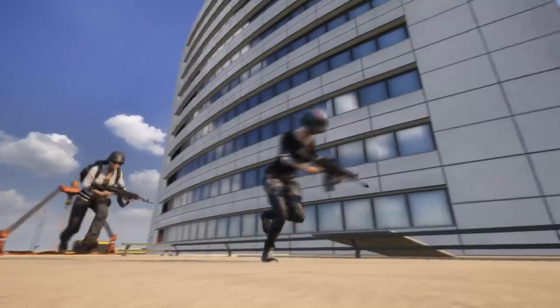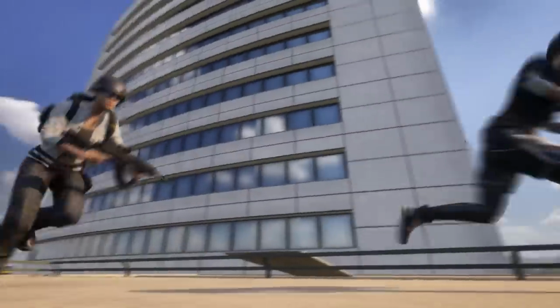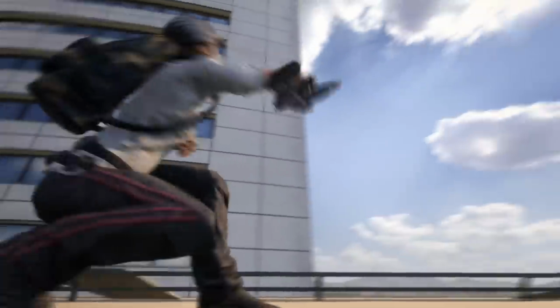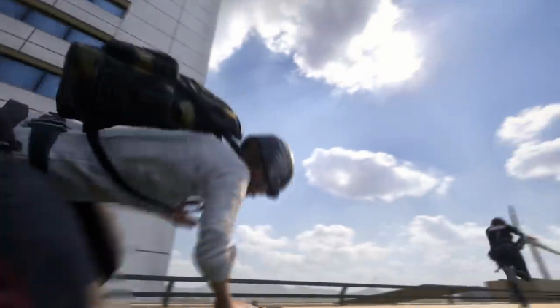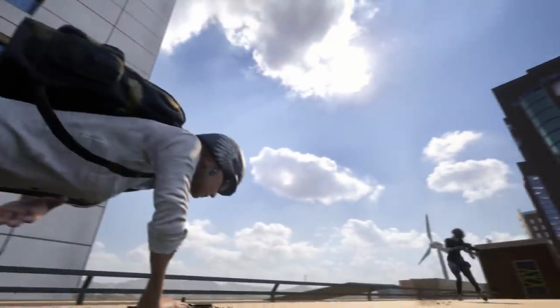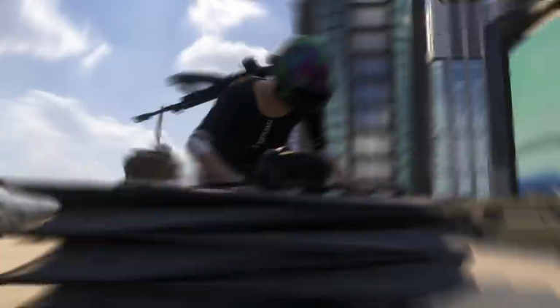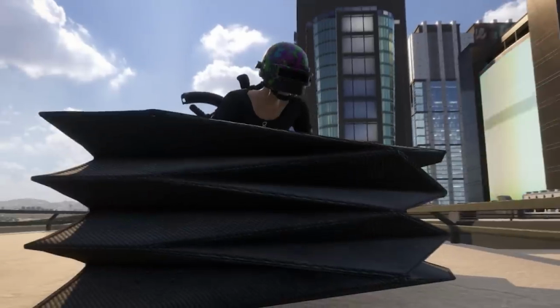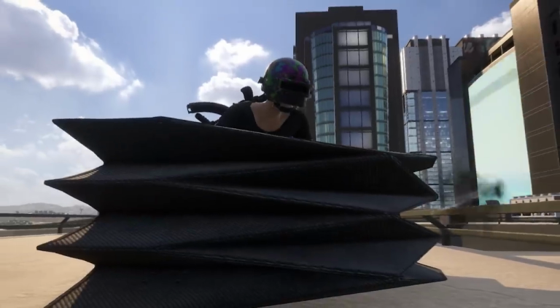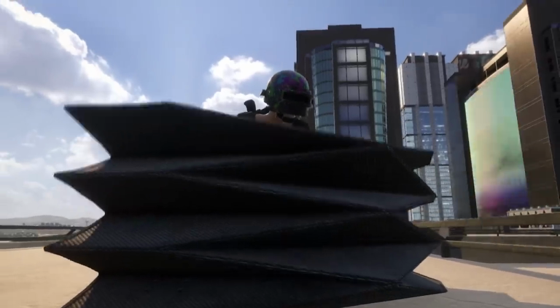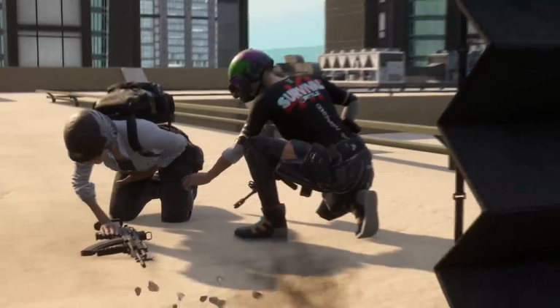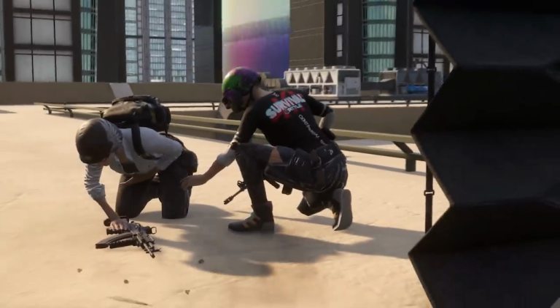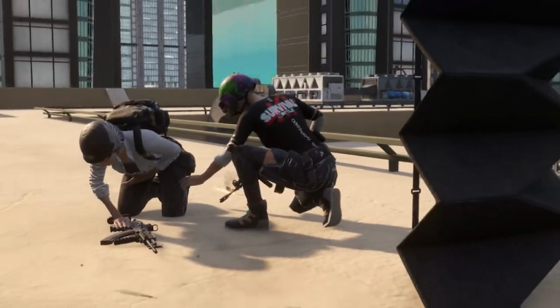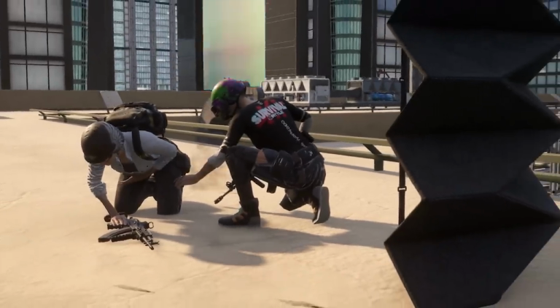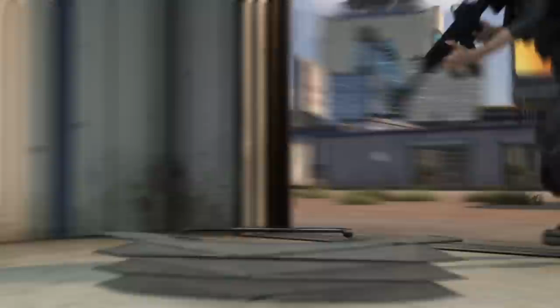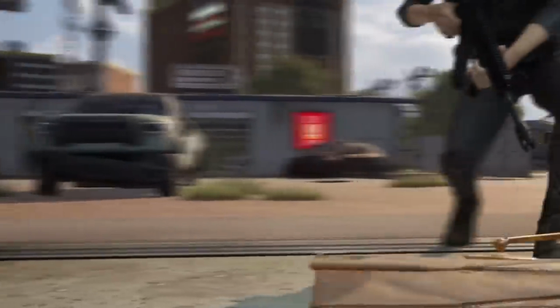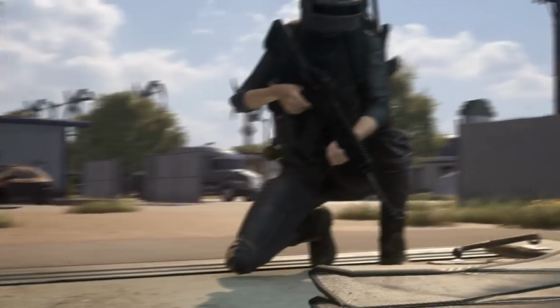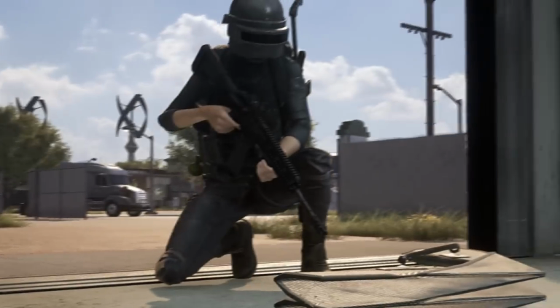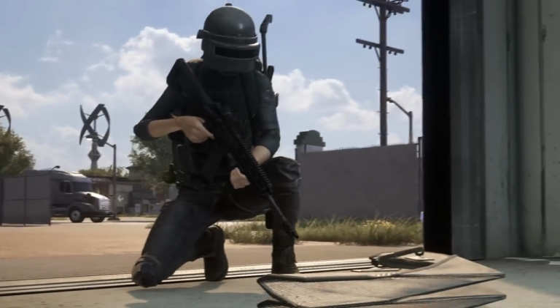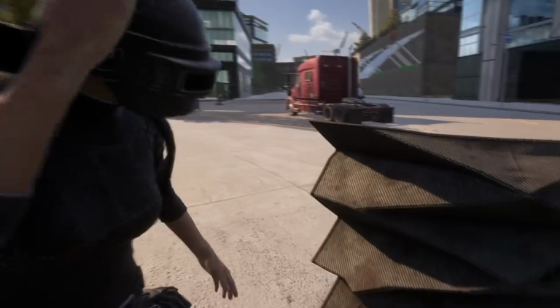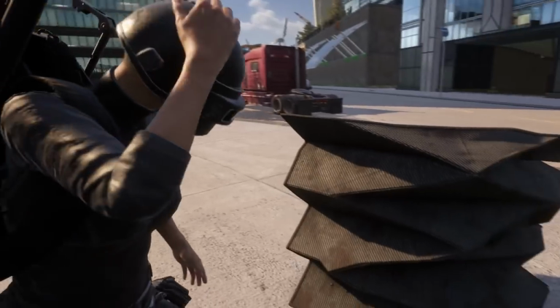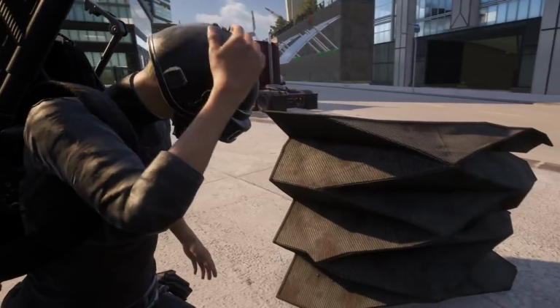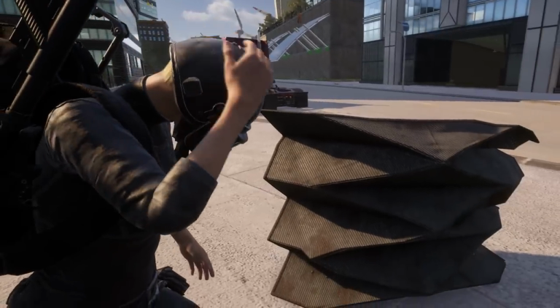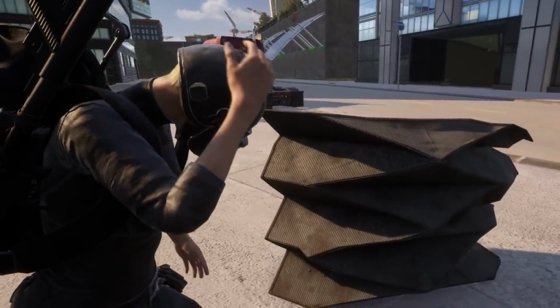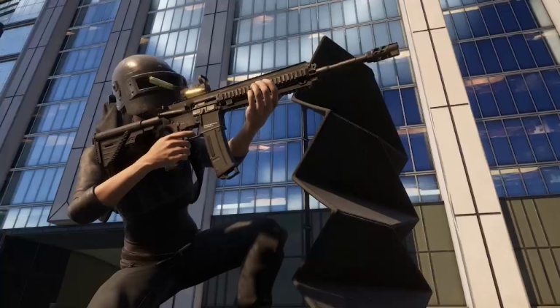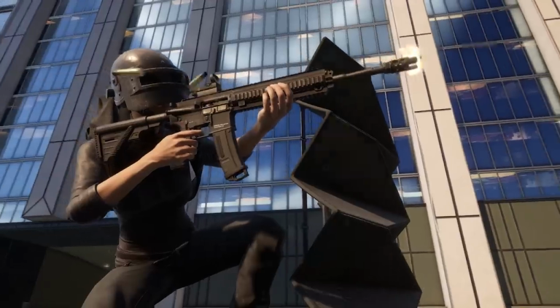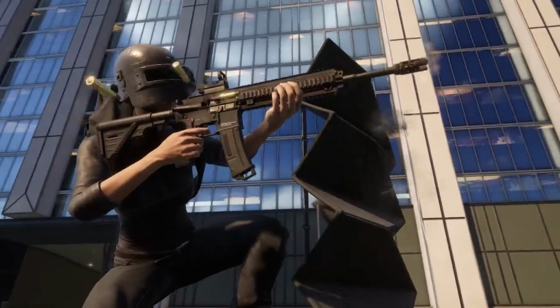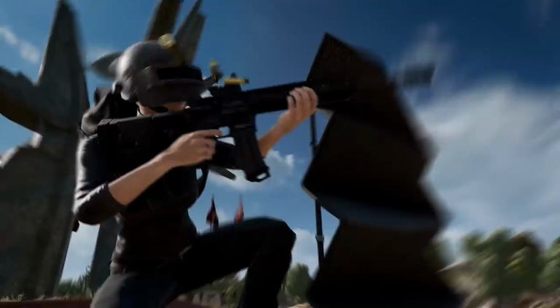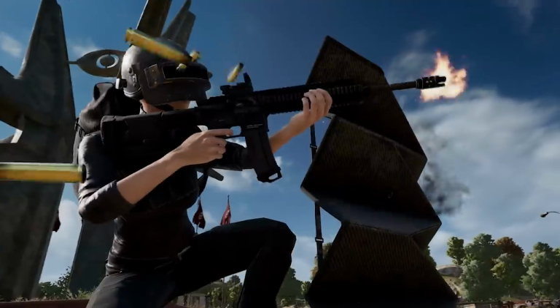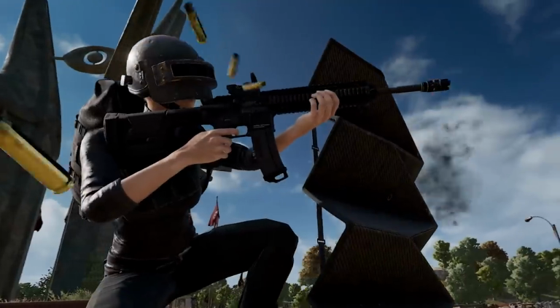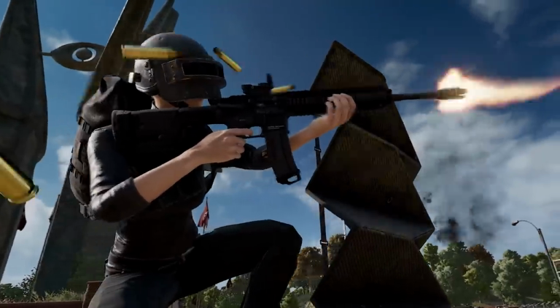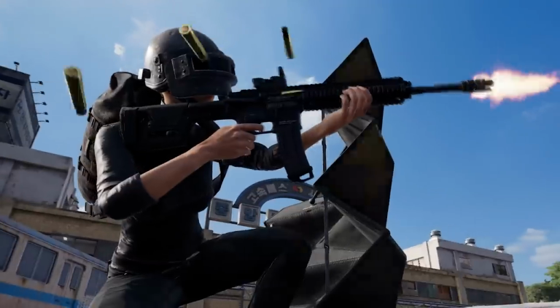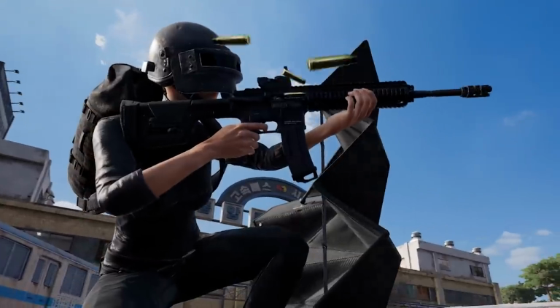If you find yourself under fire, deploy the new folded shield for a stationary, bulletproof barrier. This new item is carried in your inventory and cannot be picked back up once deployed. And it can be found outside of Destin also, so keep your eyes peeled.